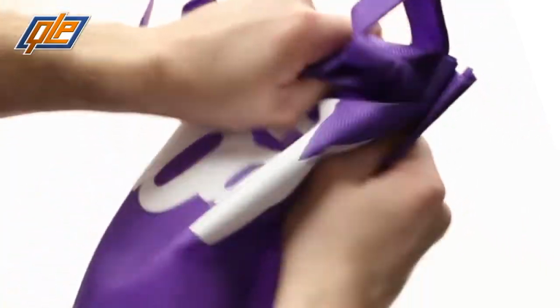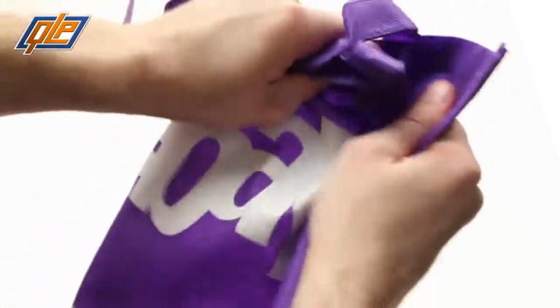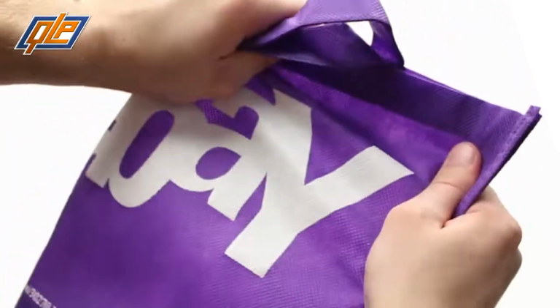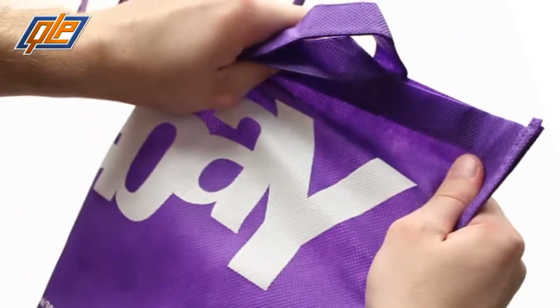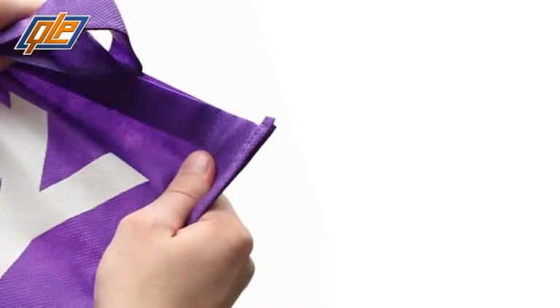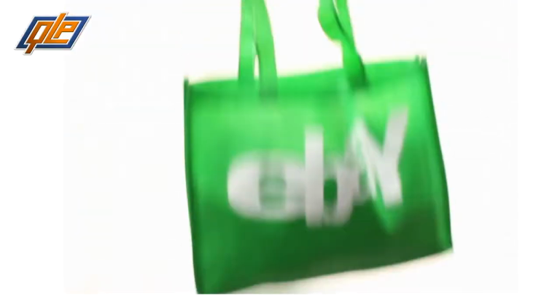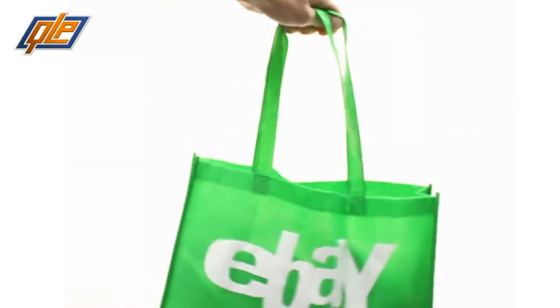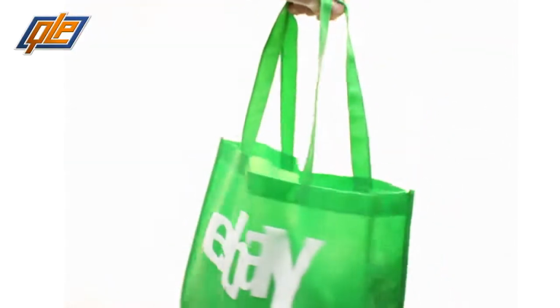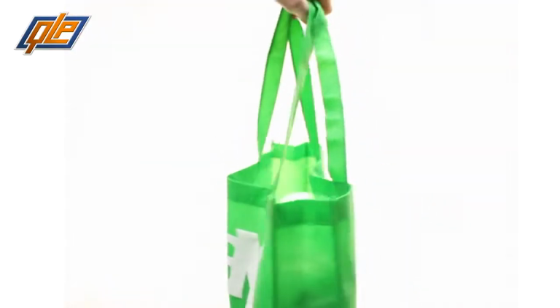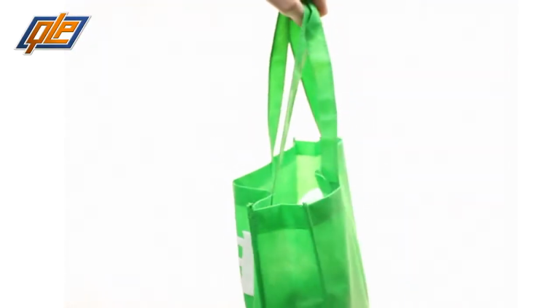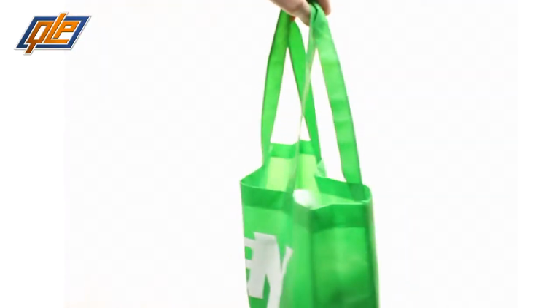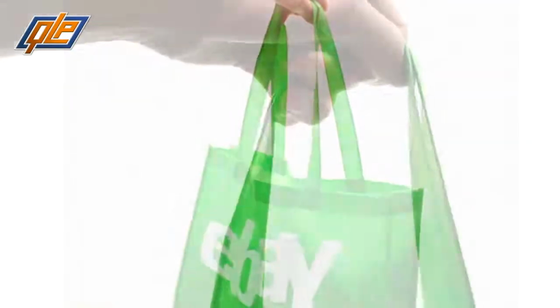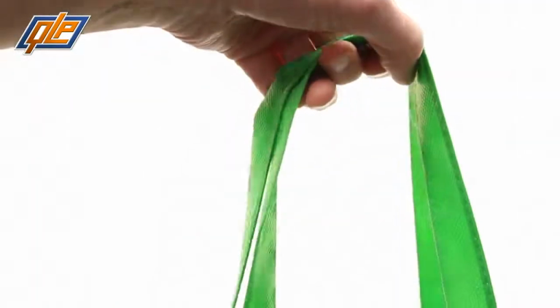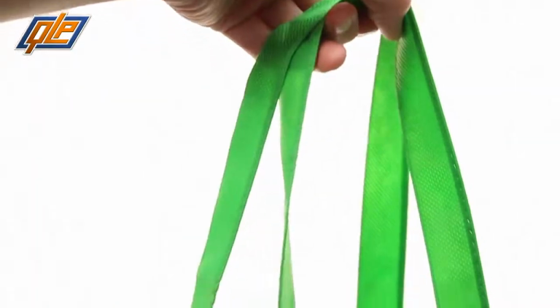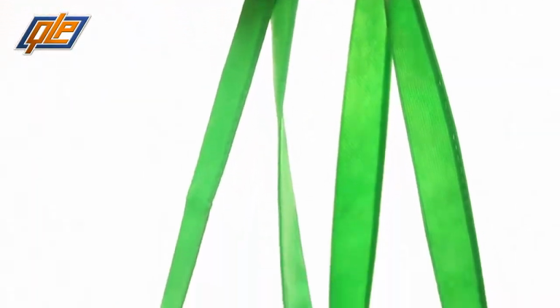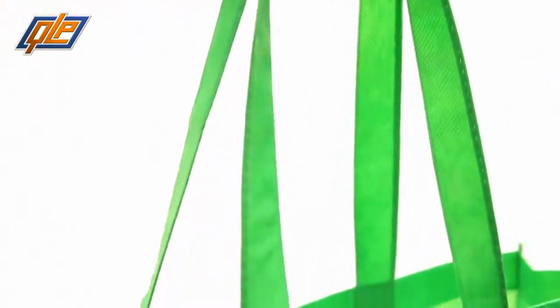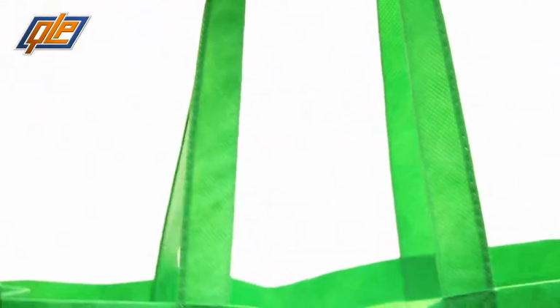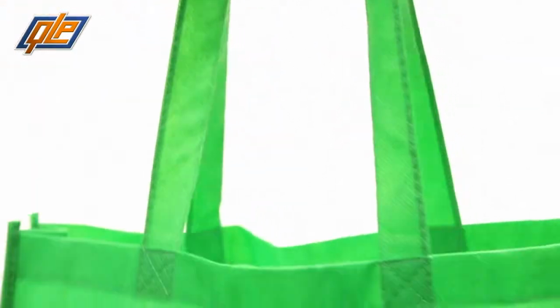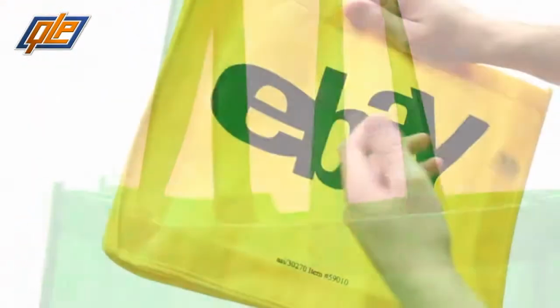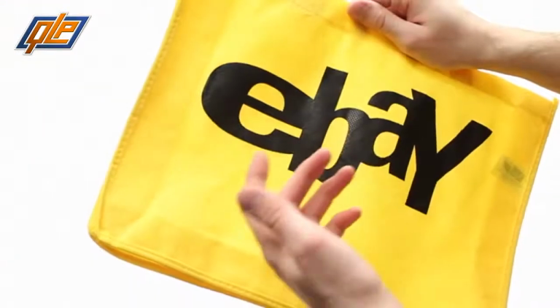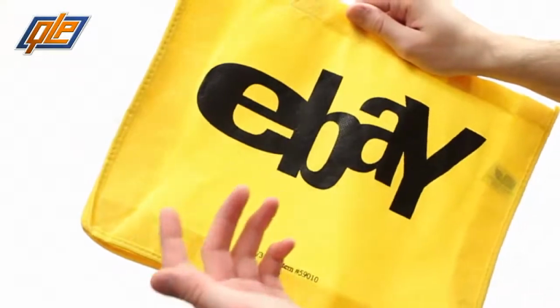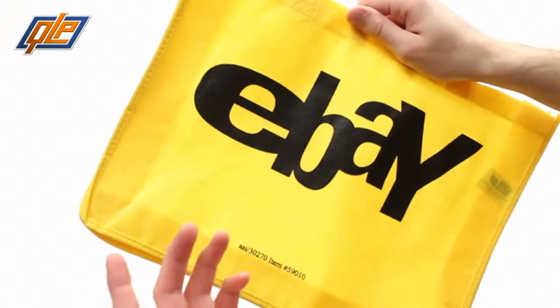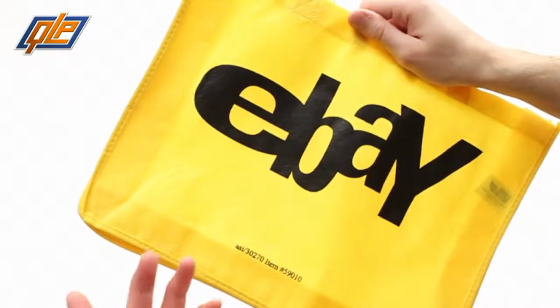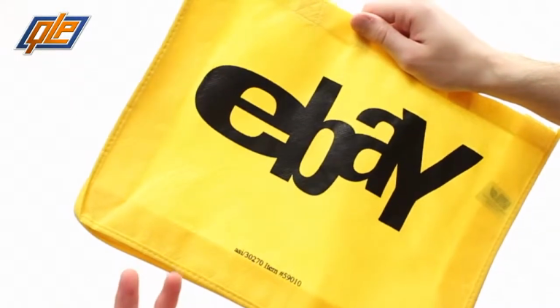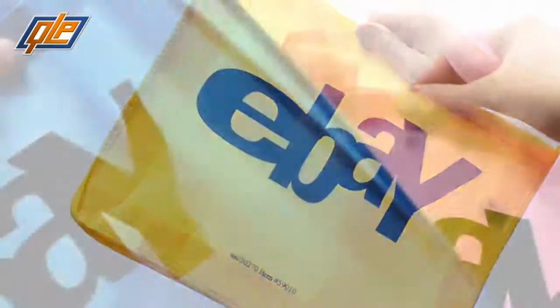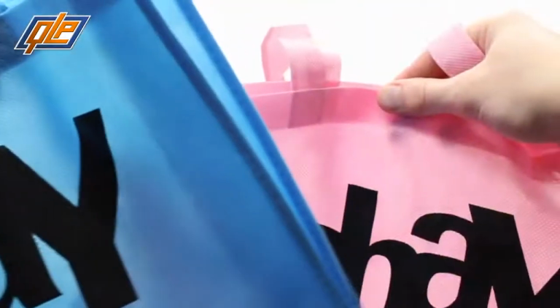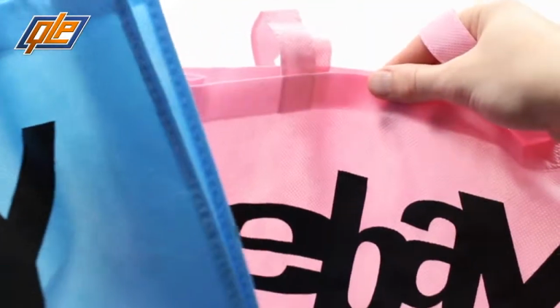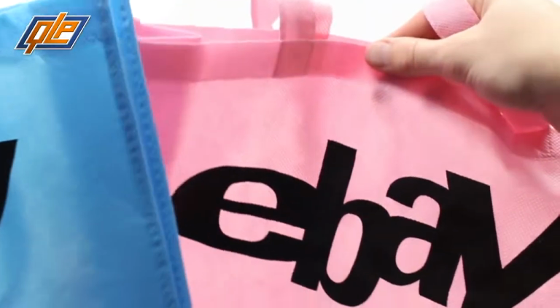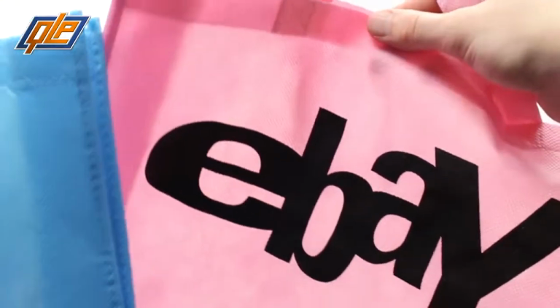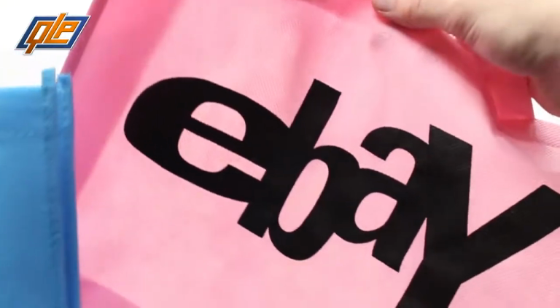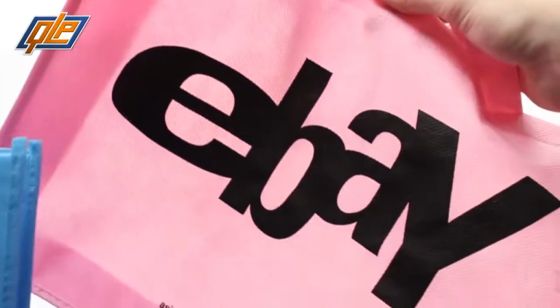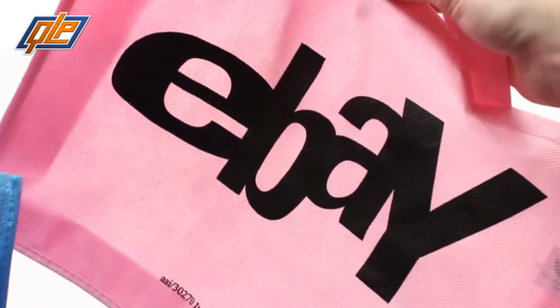Speaking of handles, the straps here are 22 inches, which means you can carry these totes whichever way makes you comfortable. And the 11 by 8 and a half inch imprint area is there to make your company's image very visible.